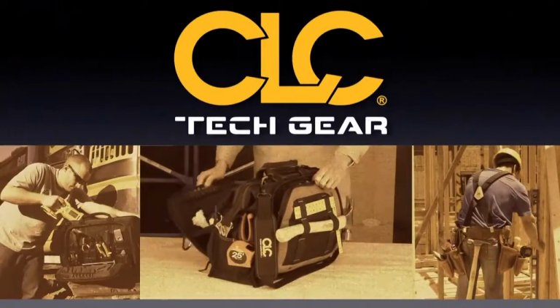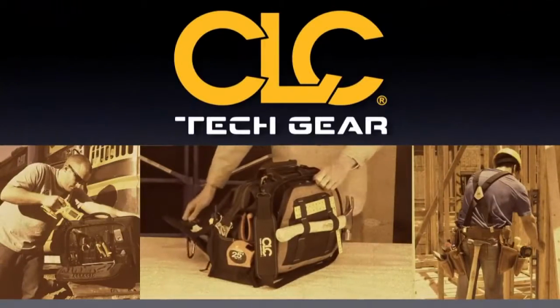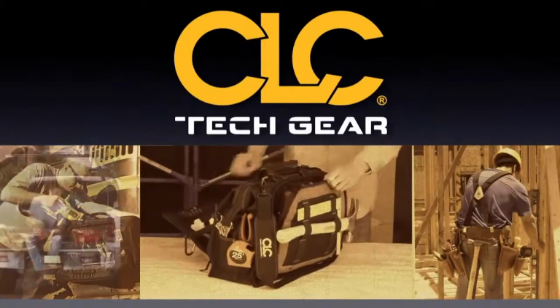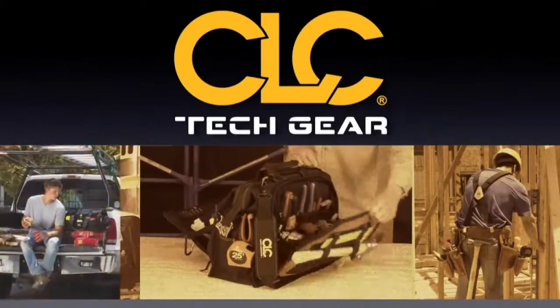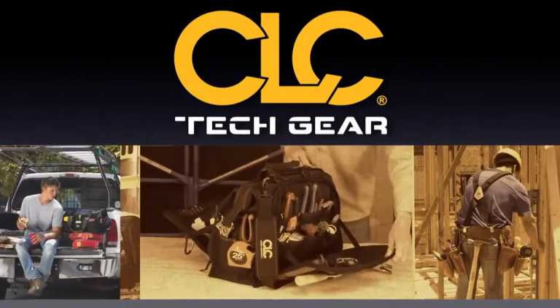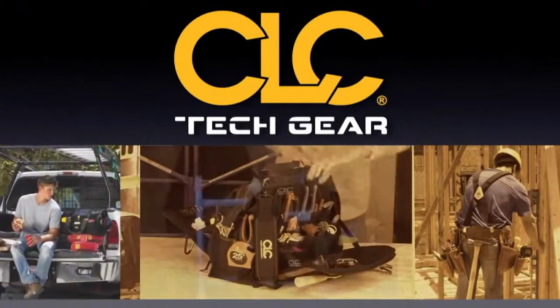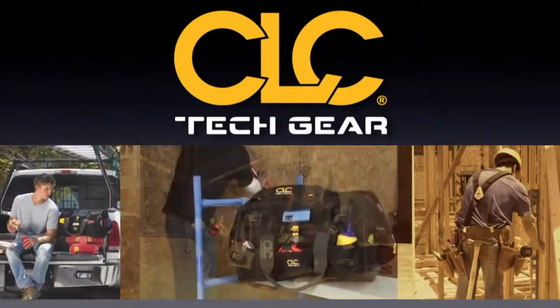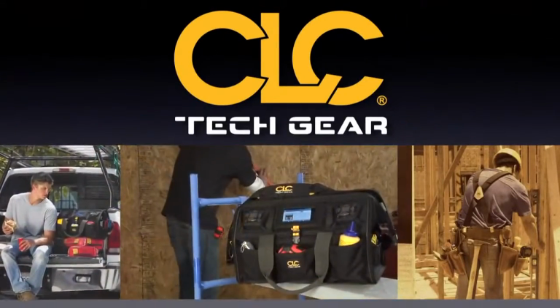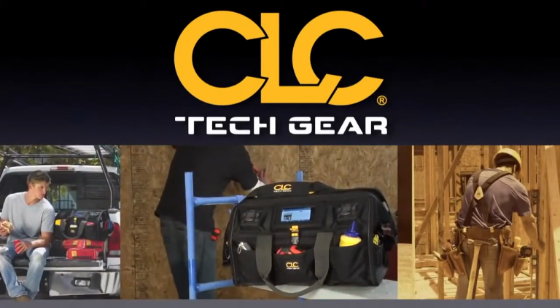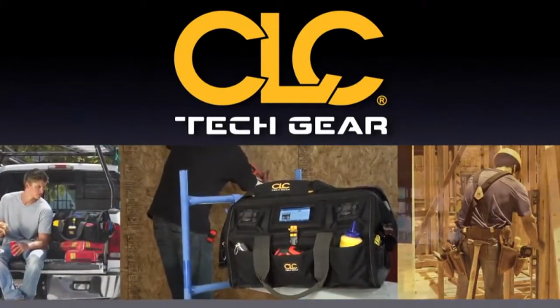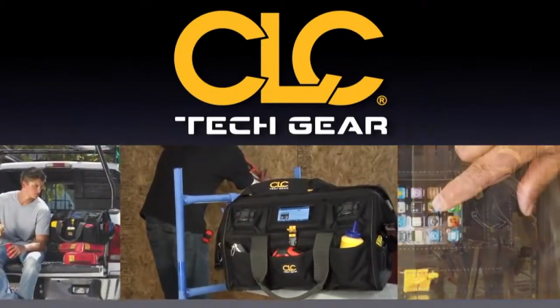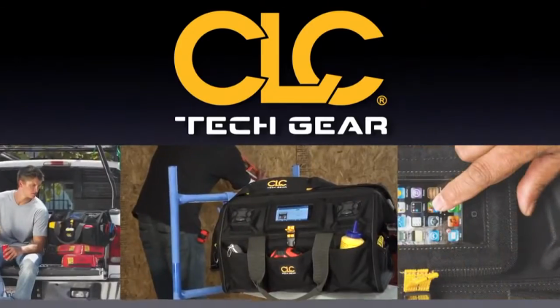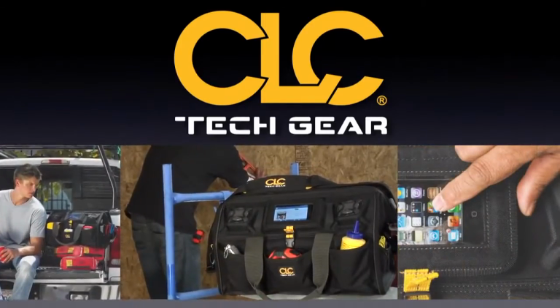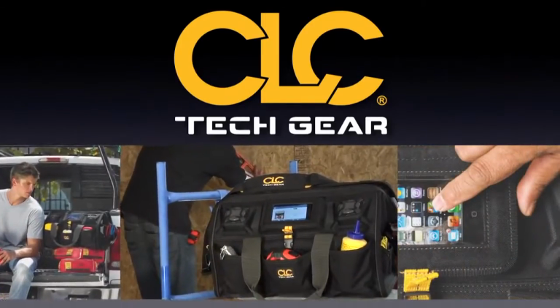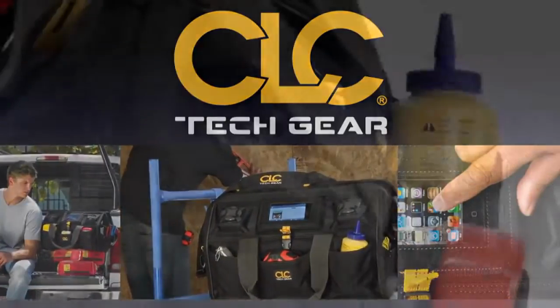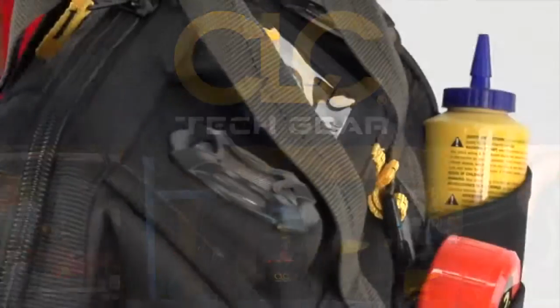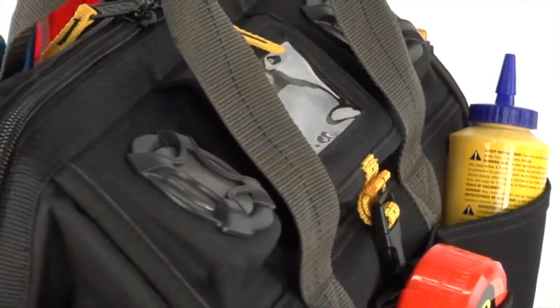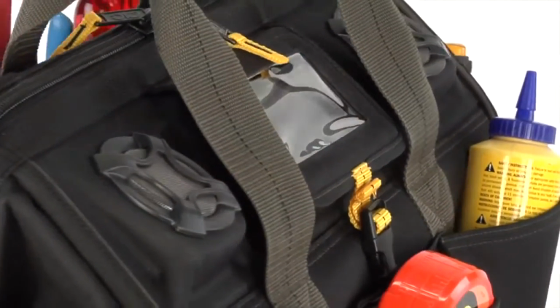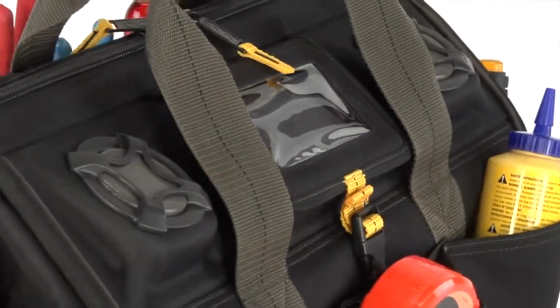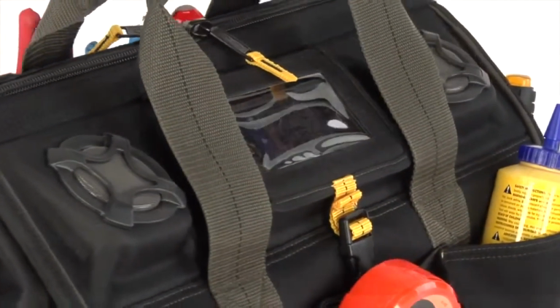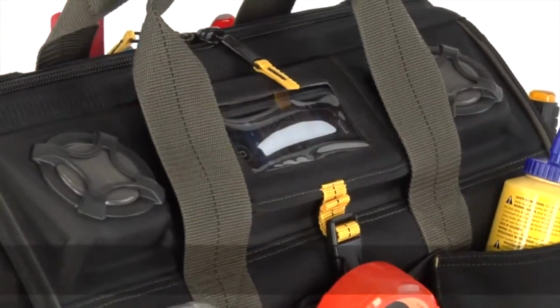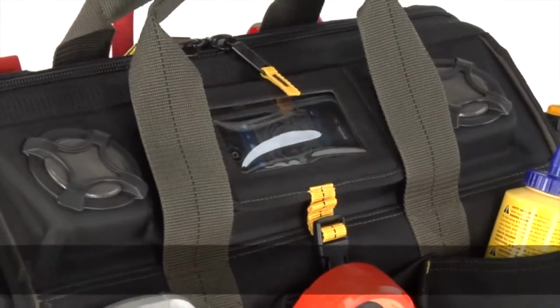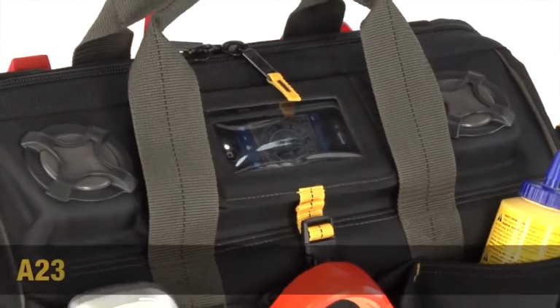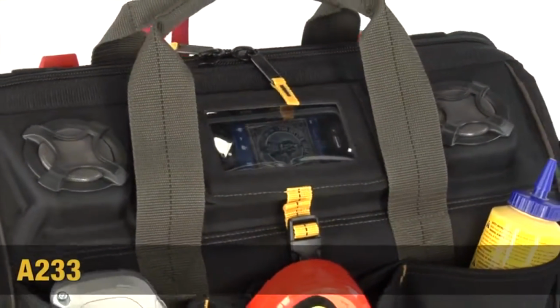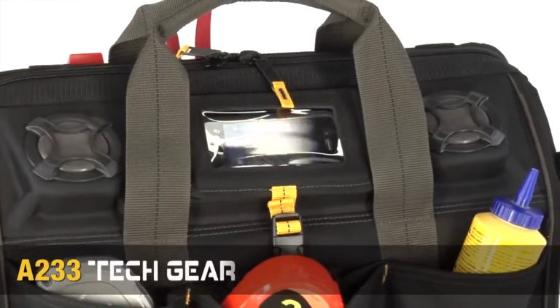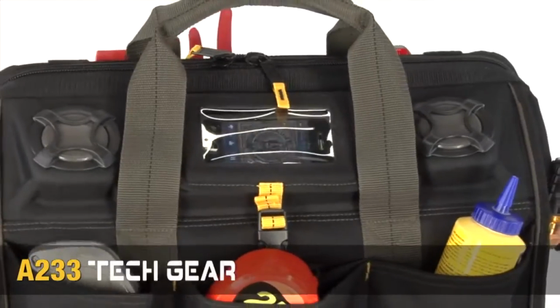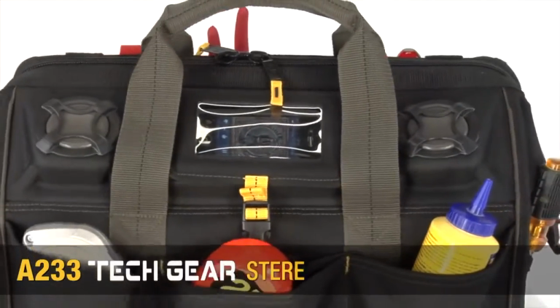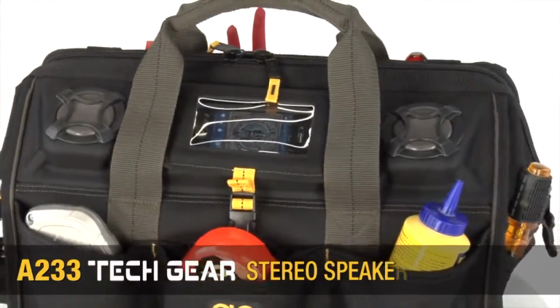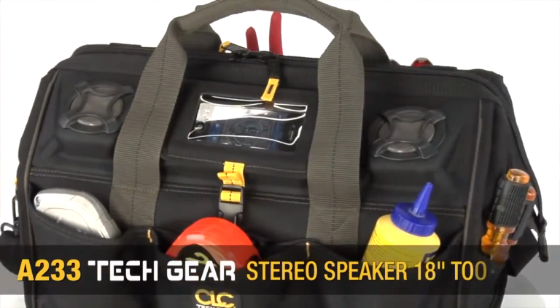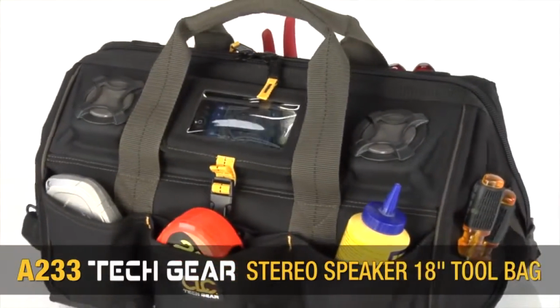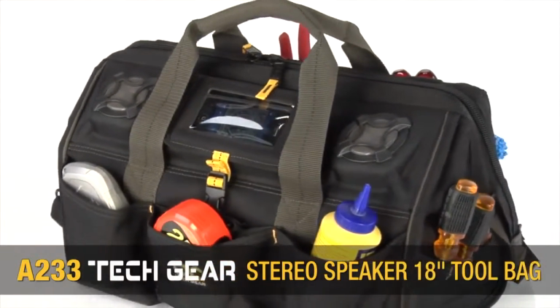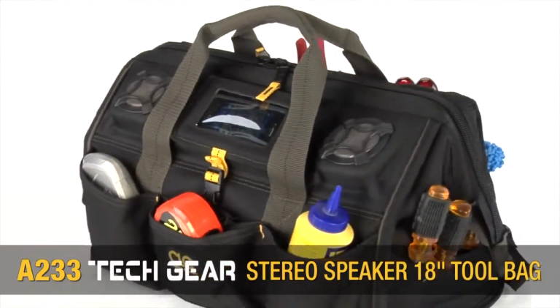After 30 years as the industry leader, CLC takes tool bags to the next level. We're proud to introduce the A233 Techgear Stereo Speaker 18-inch Toolbag.